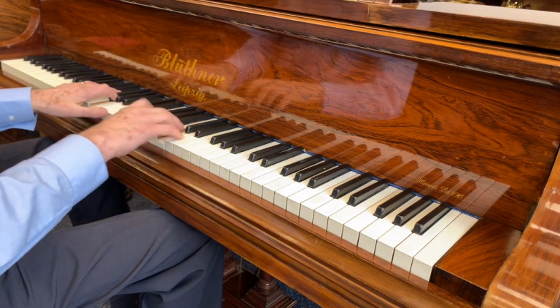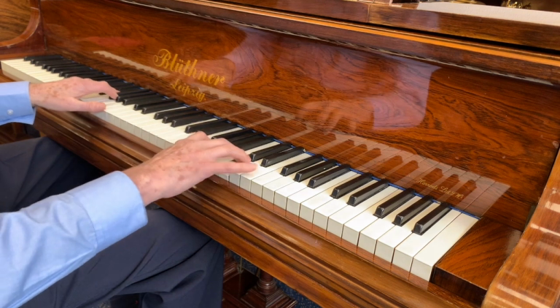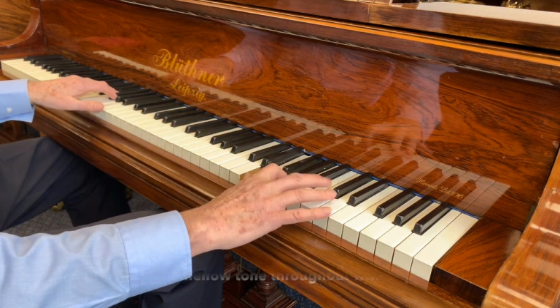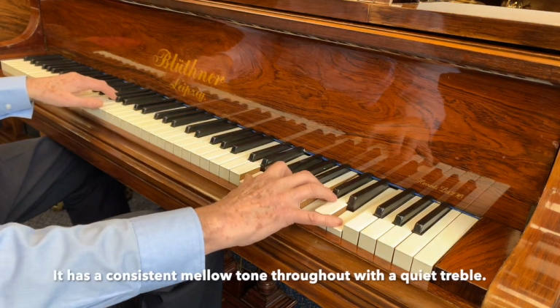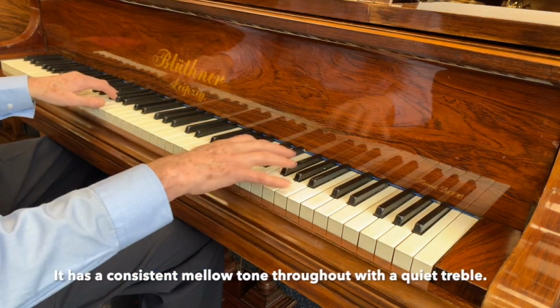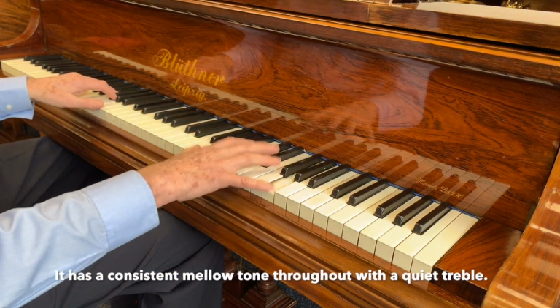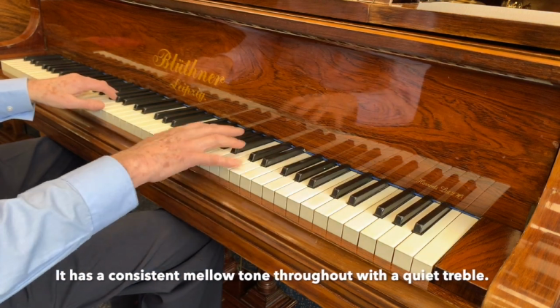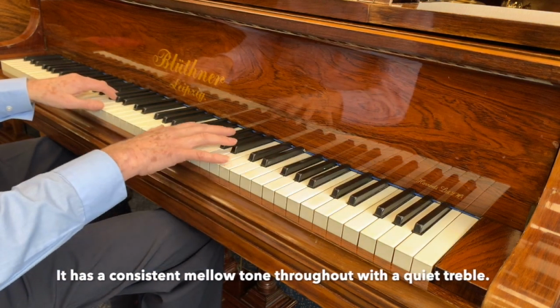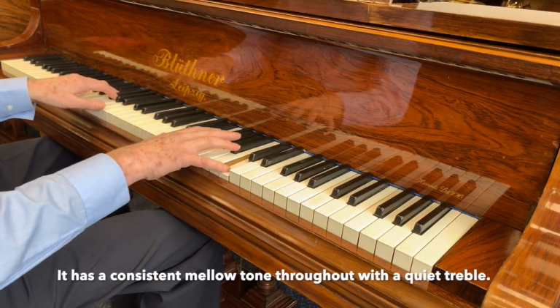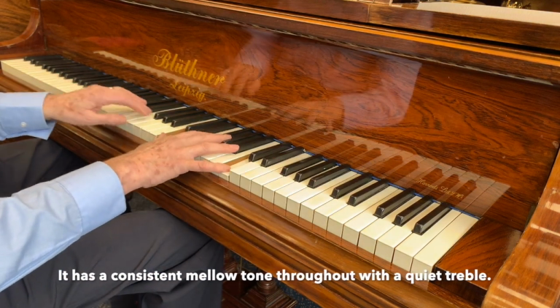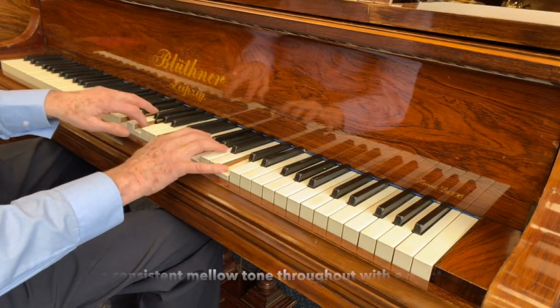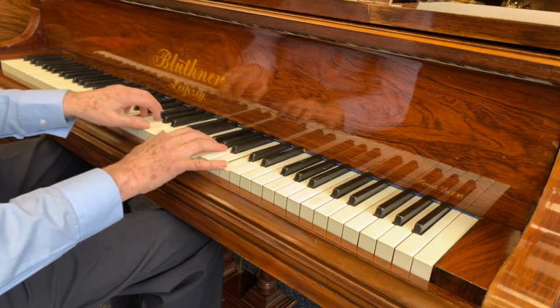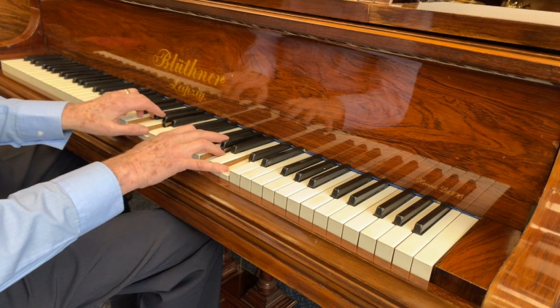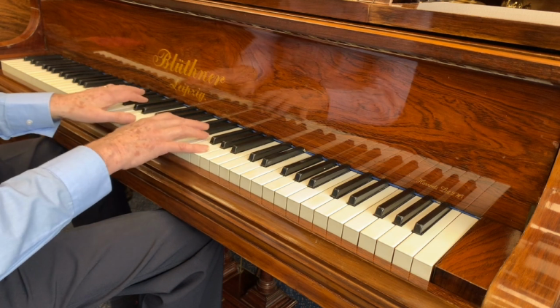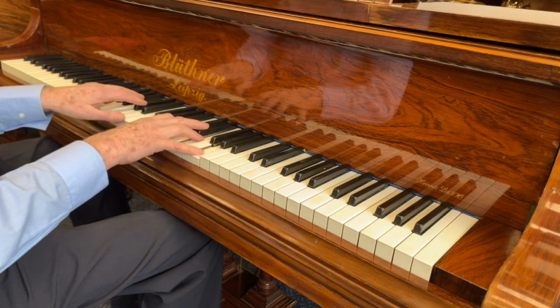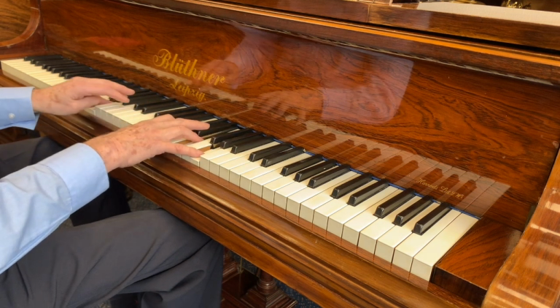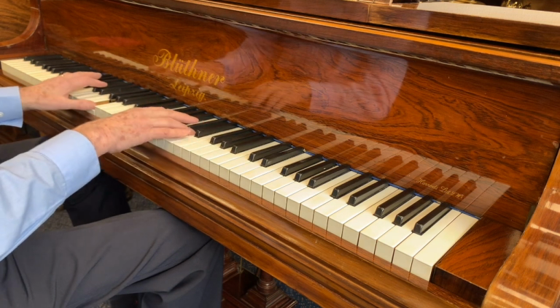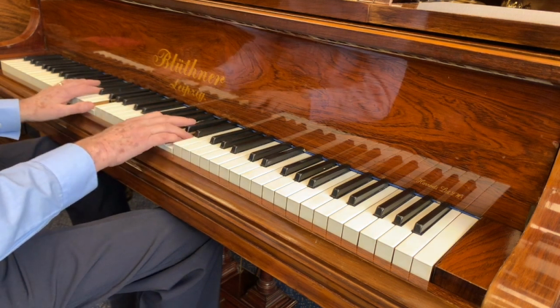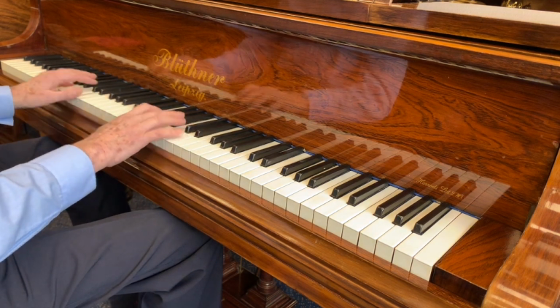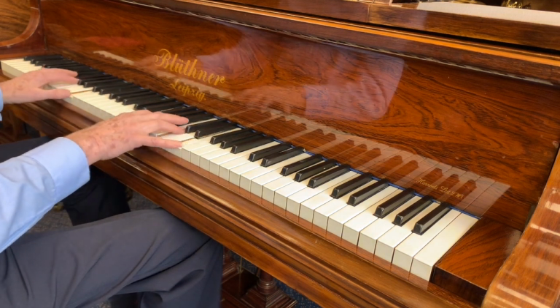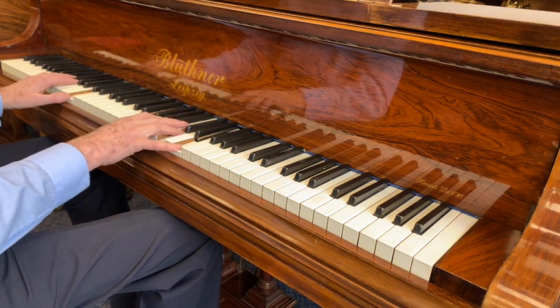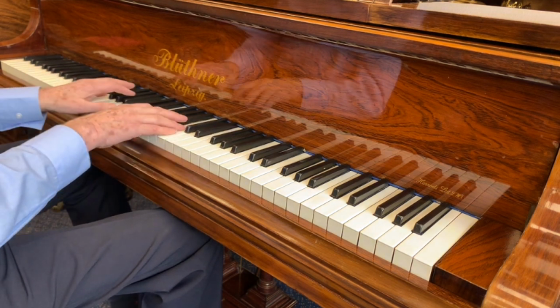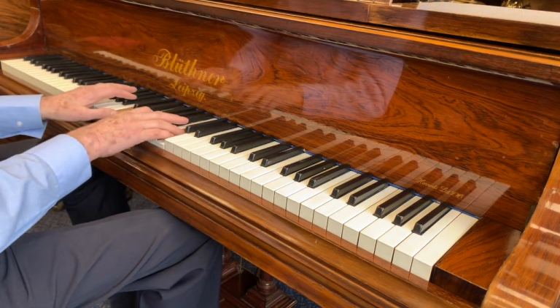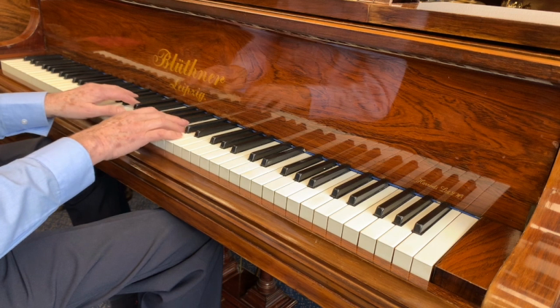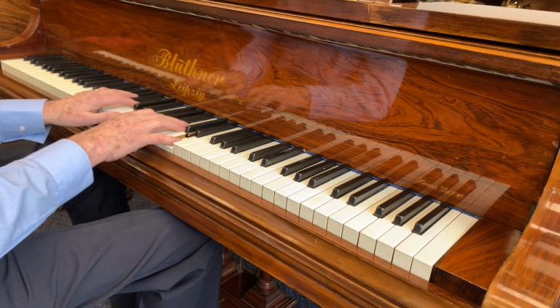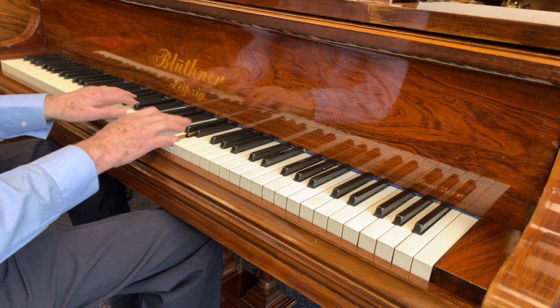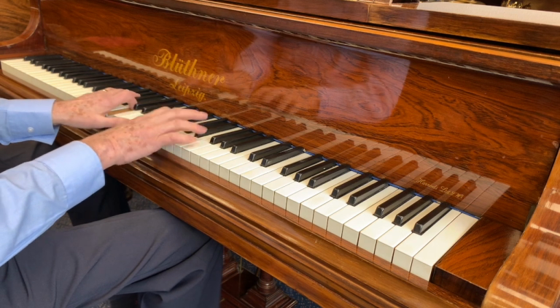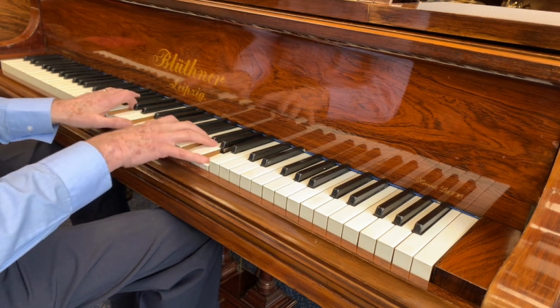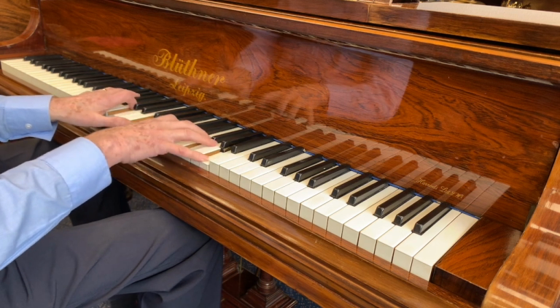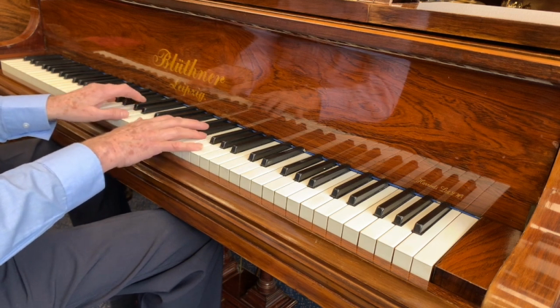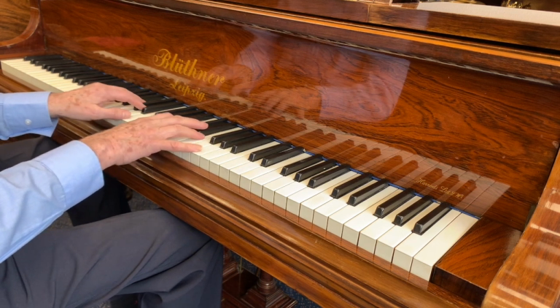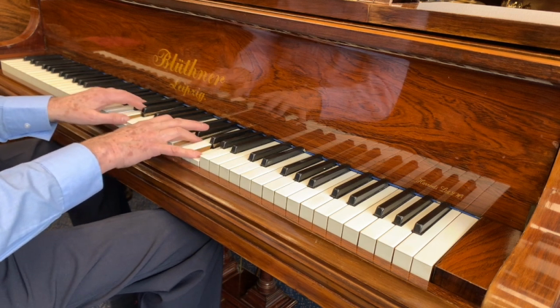It's a great consistent mellow tone throughout, so it's quite a quiet treble. If you play Debussy, for instance, or music that requires a lot of subtlety and just a smooth, silky sound, then Blutner is ideal for that.